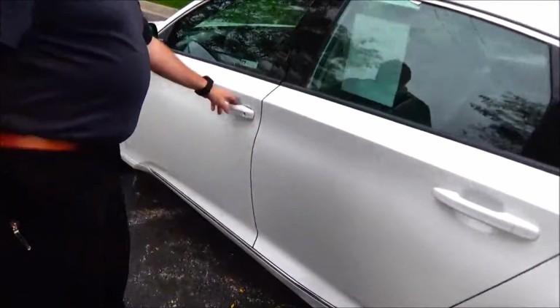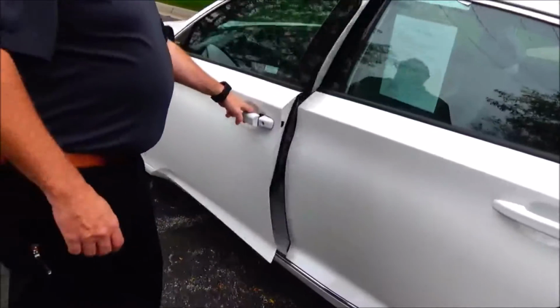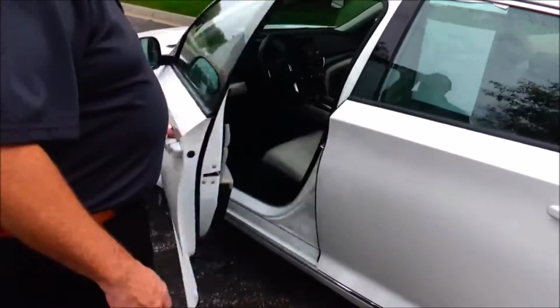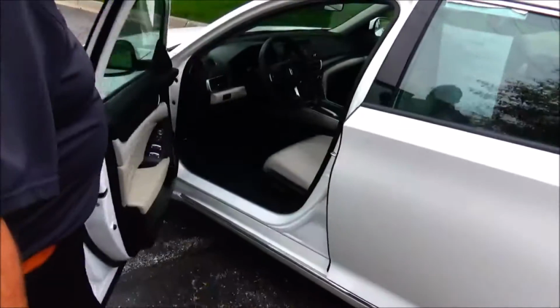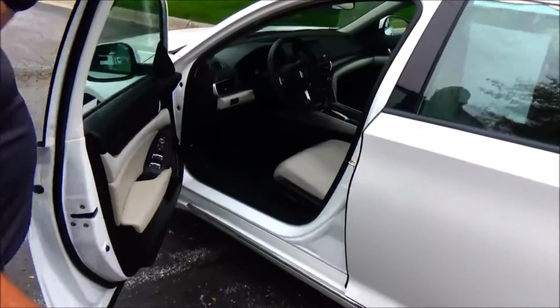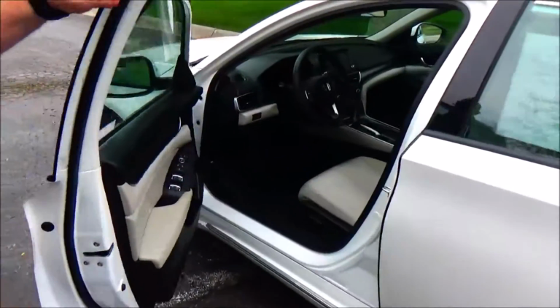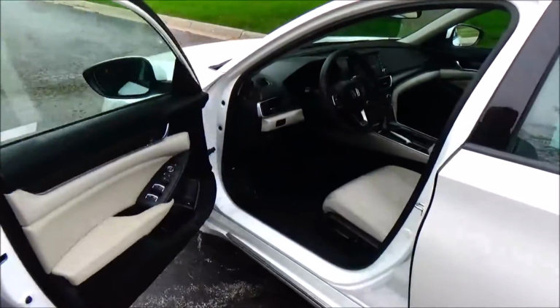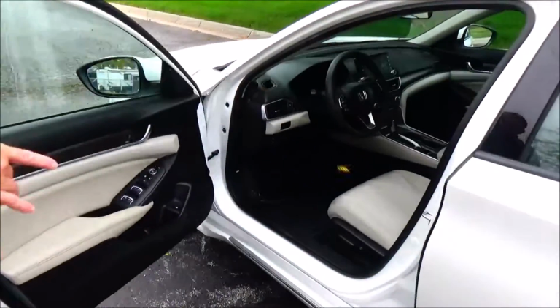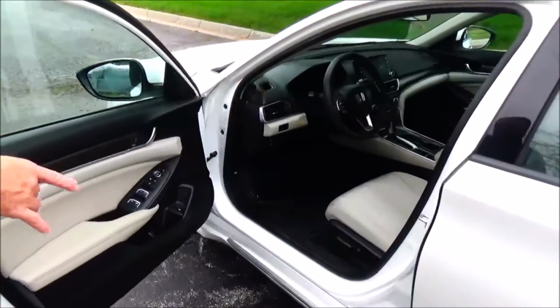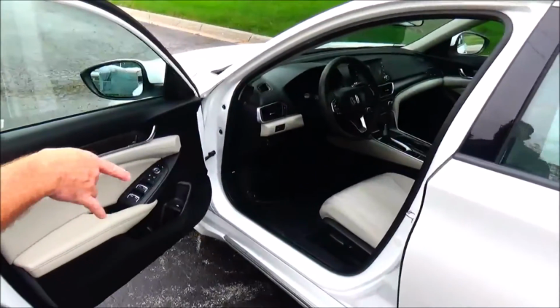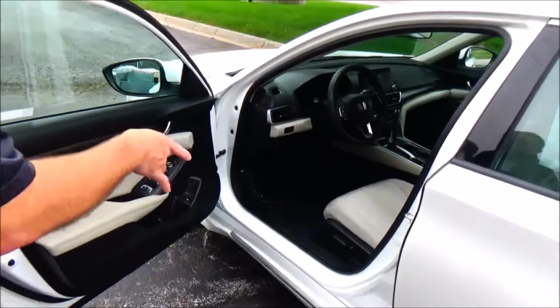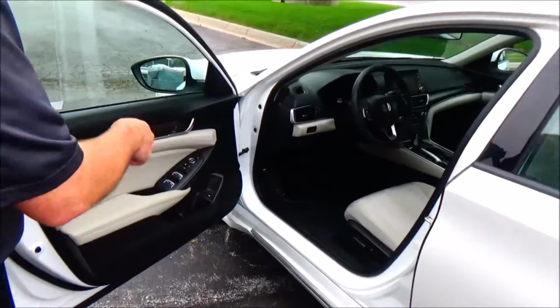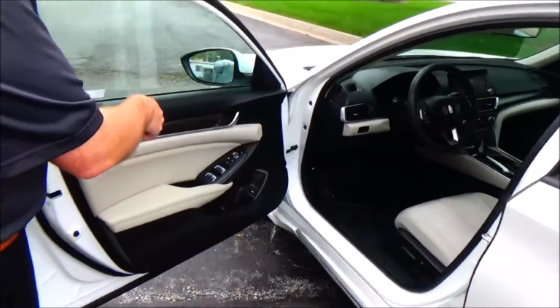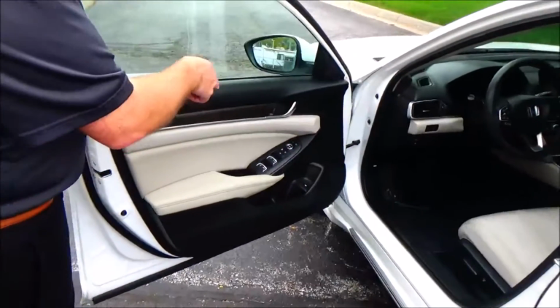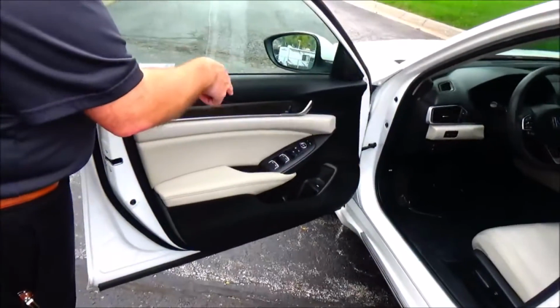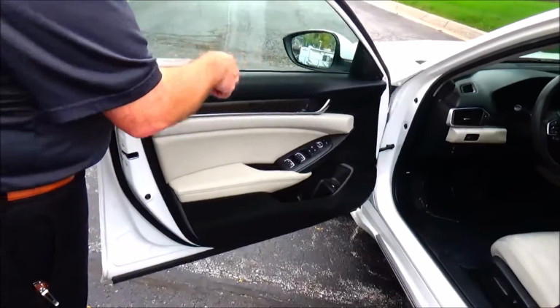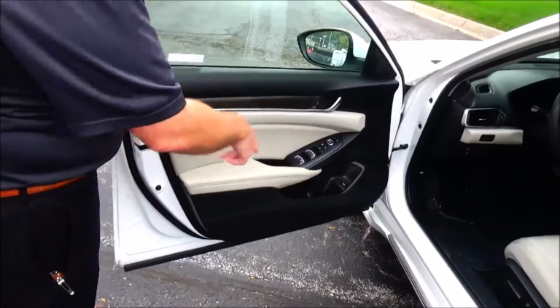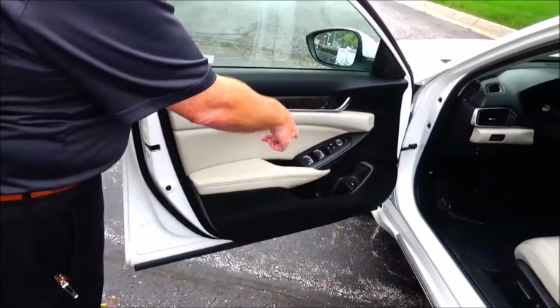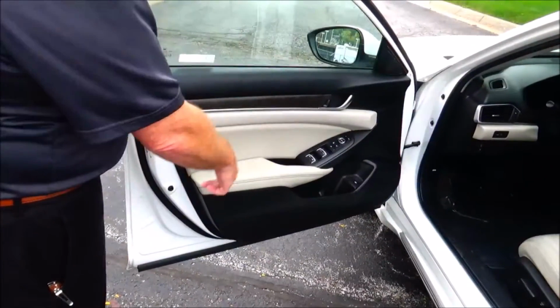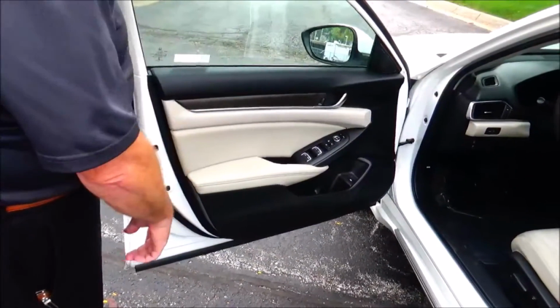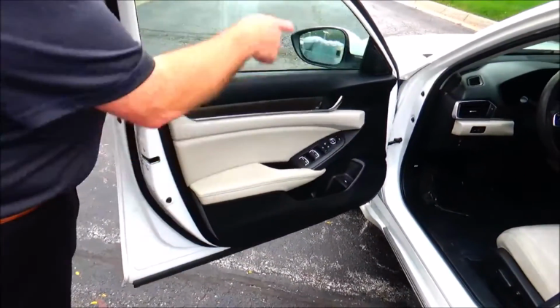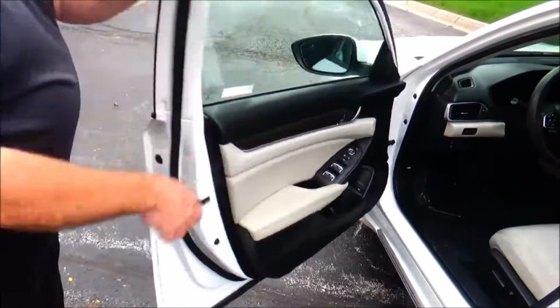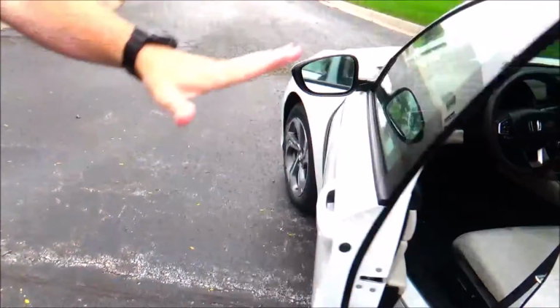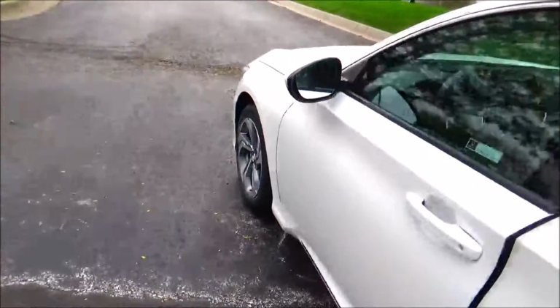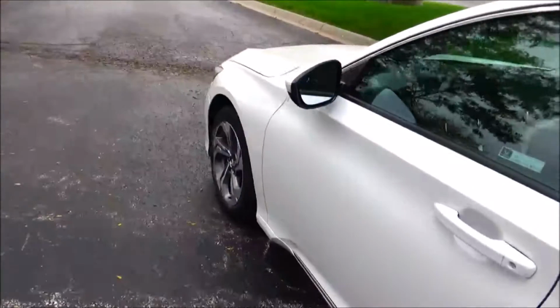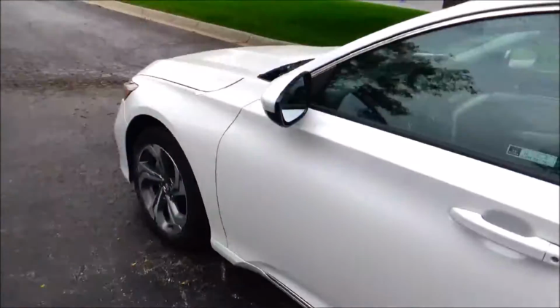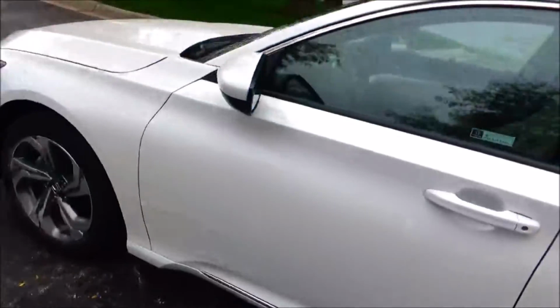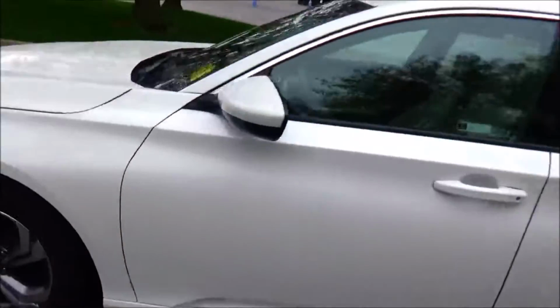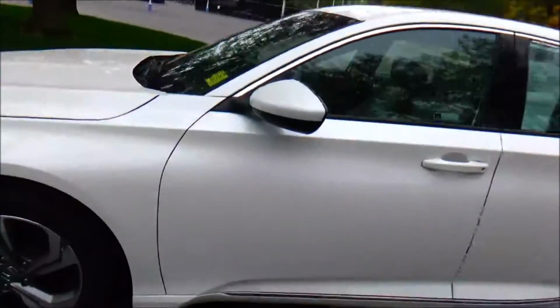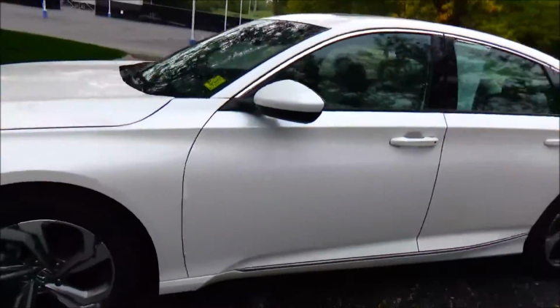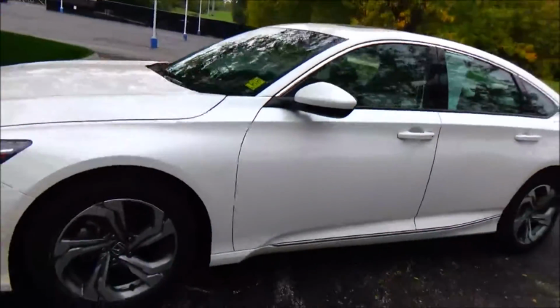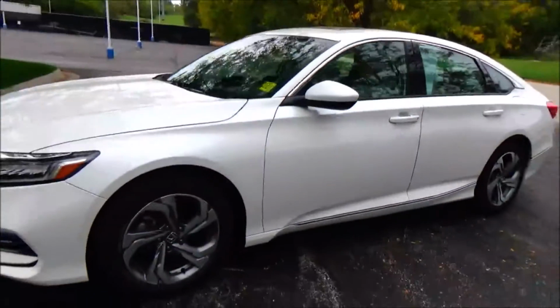8-way power driver seat with adjustable lumbar, power windows, power locks, power mirrors, cupholders and storage in the door, and tweeters. Ask to see the free Carfax history report before you pay — we can pull that special sheet for you.